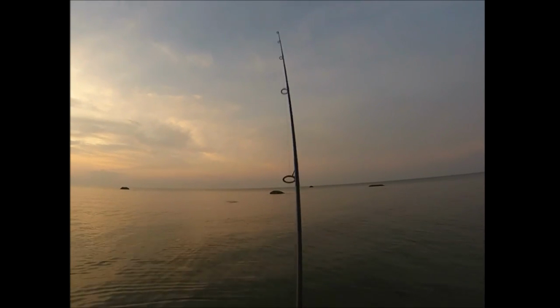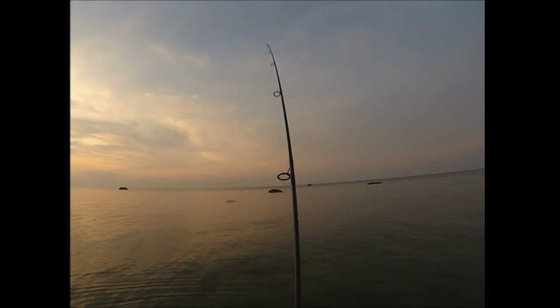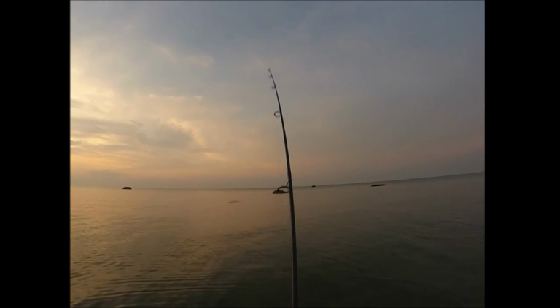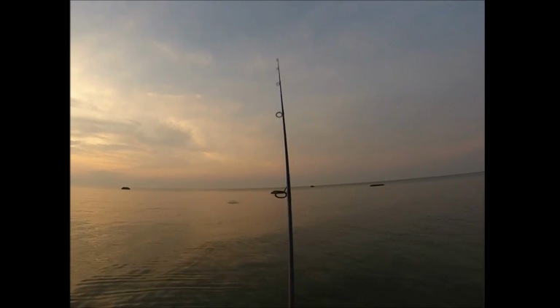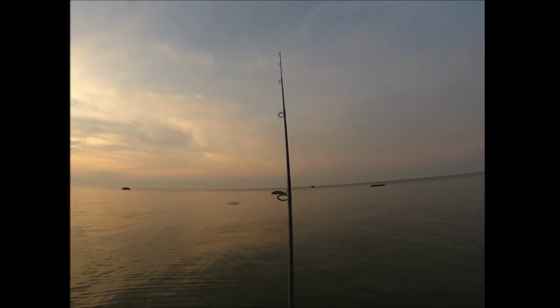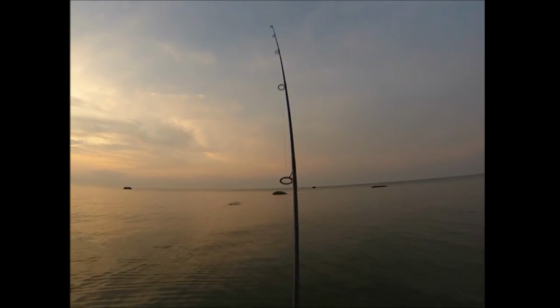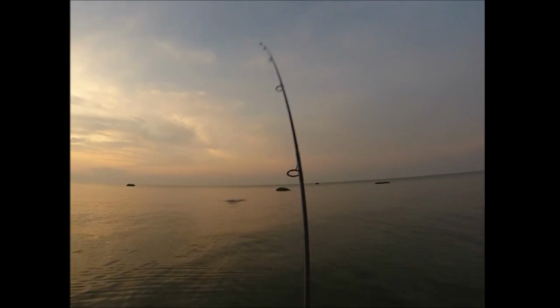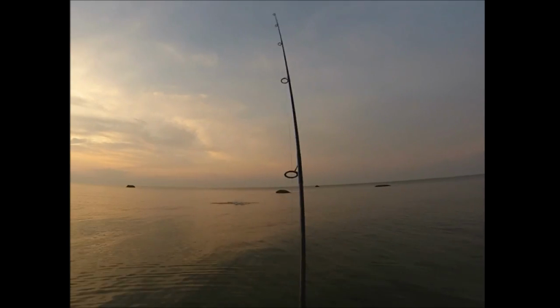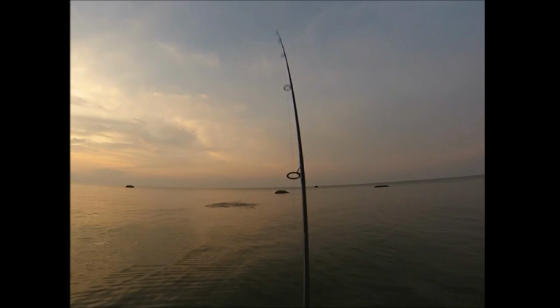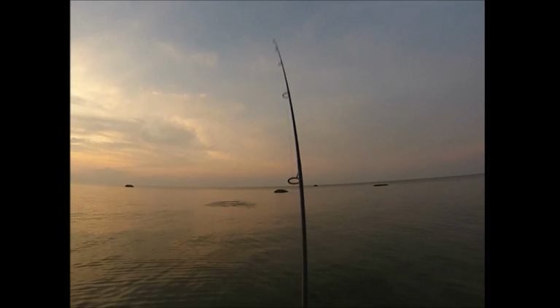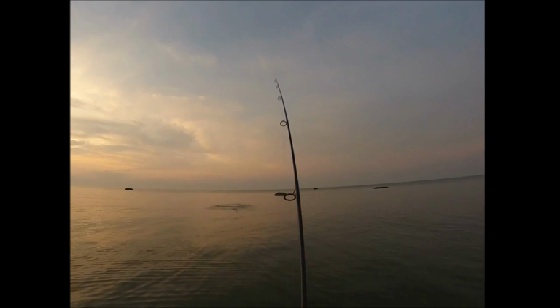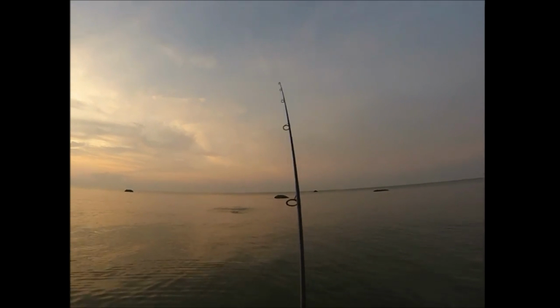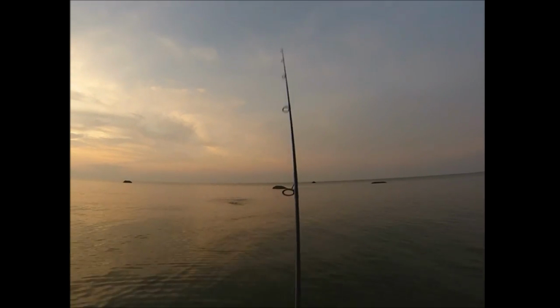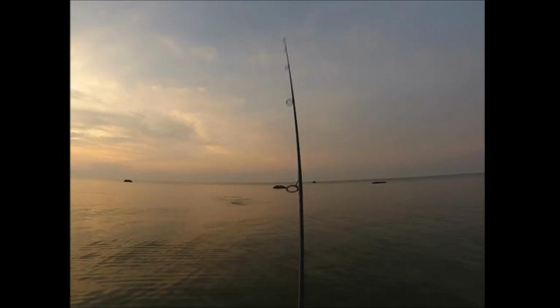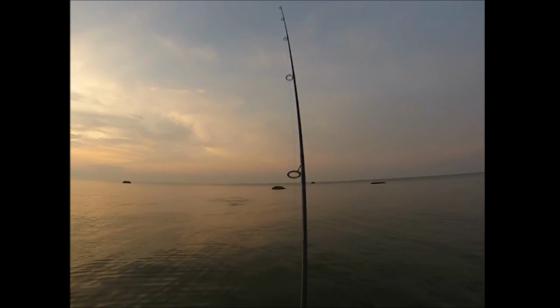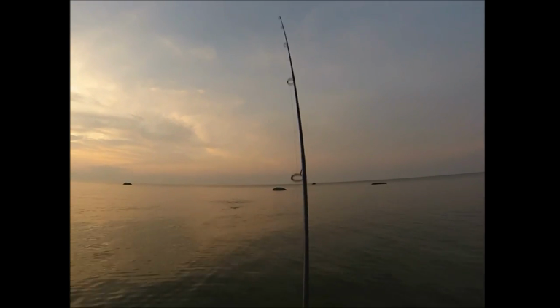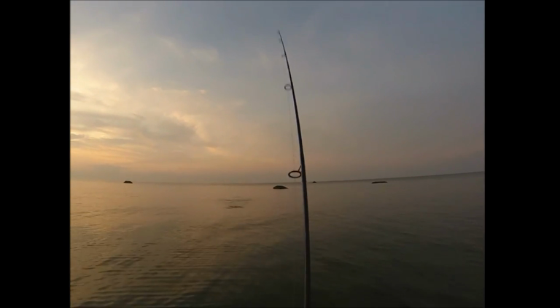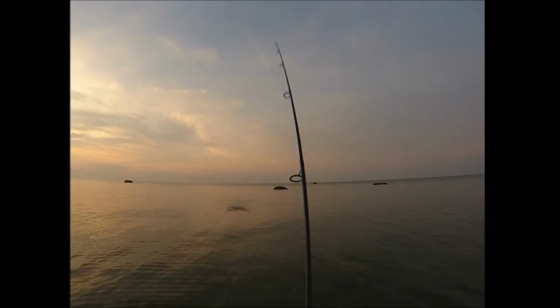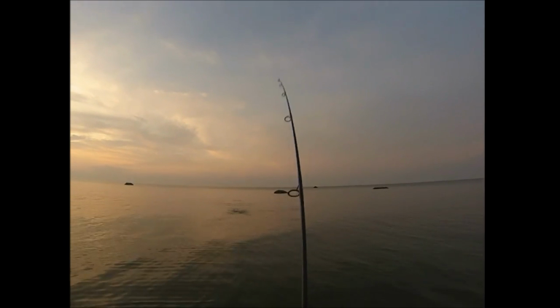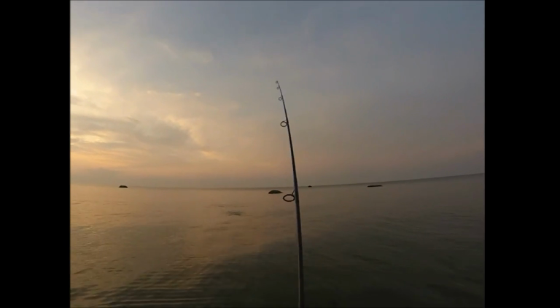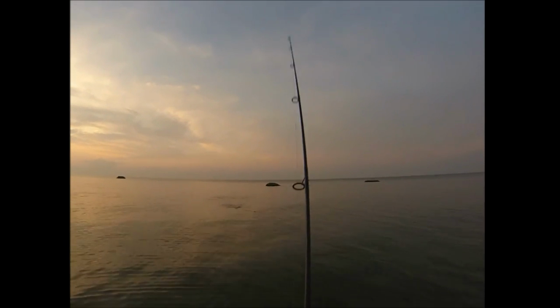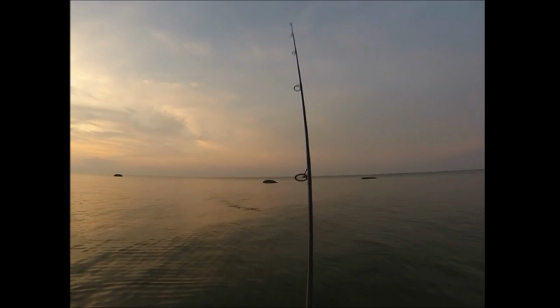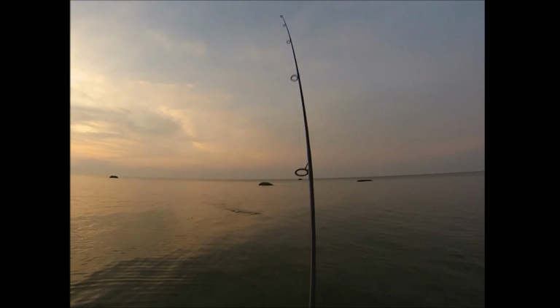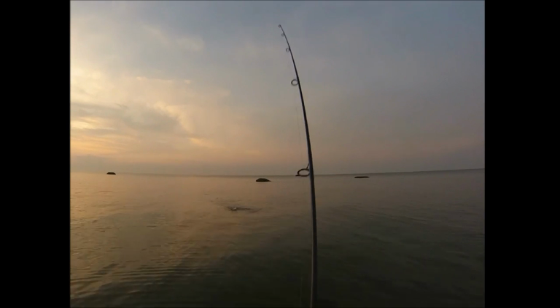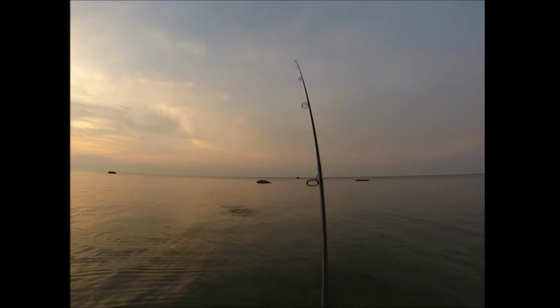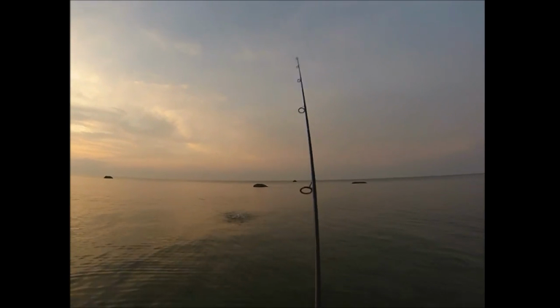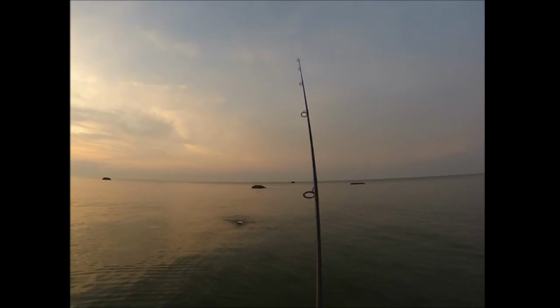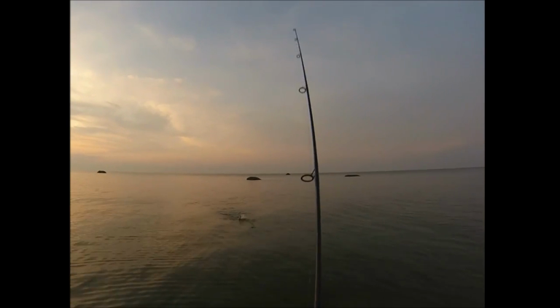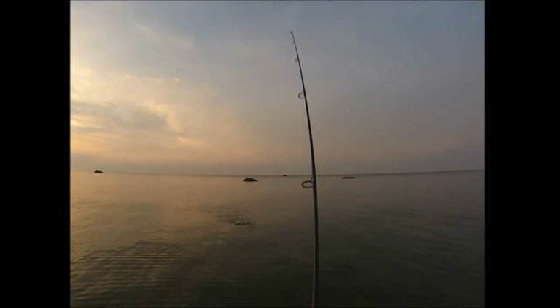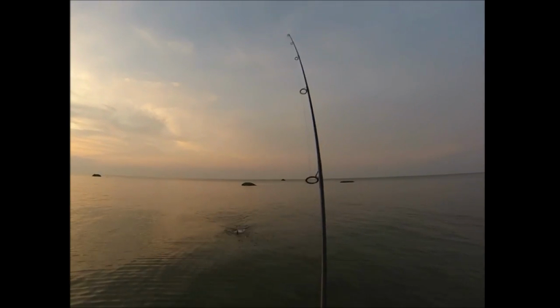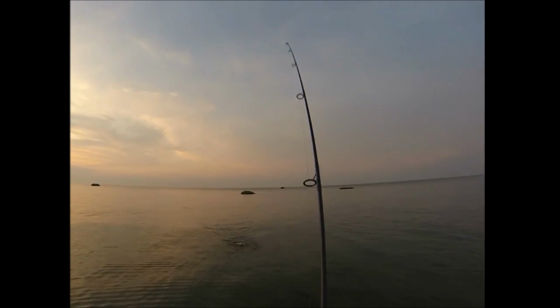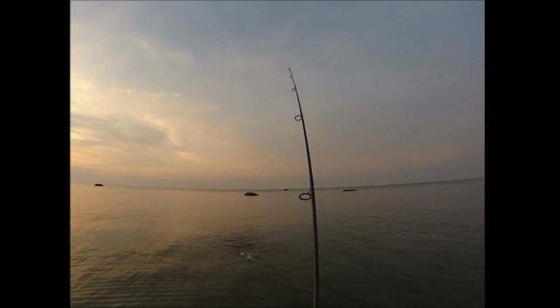I'm using a 7-inch Cordell in this case, and what you saw right there was a fish that just blew up on the plug but didn't touch it. And I'm continuing to retrieve, hoping that fish is going to return, but it doesn't.